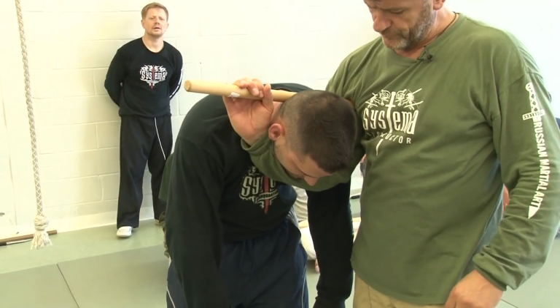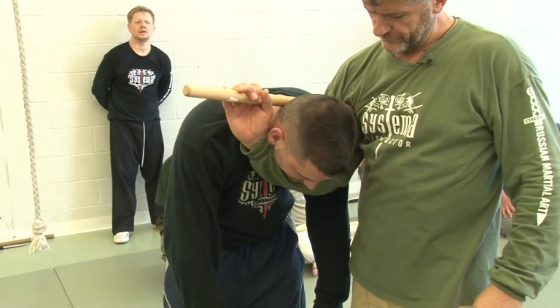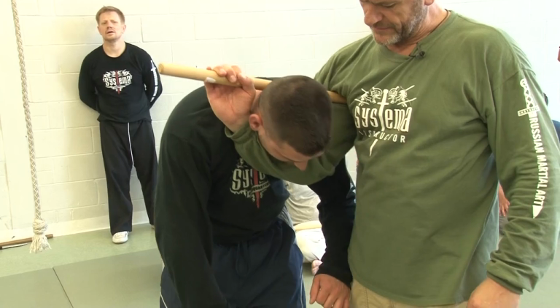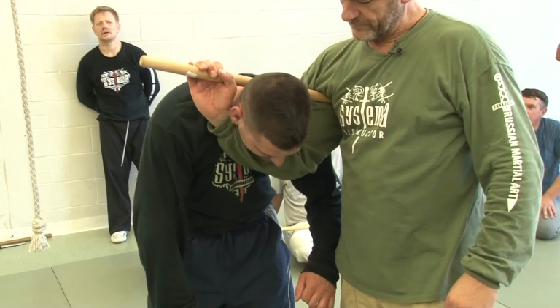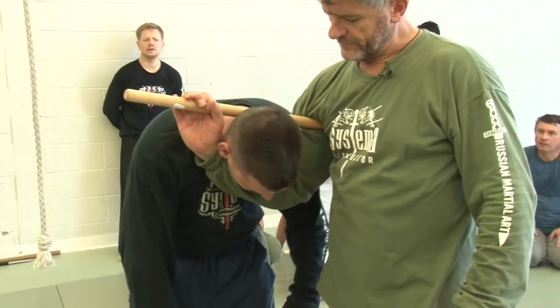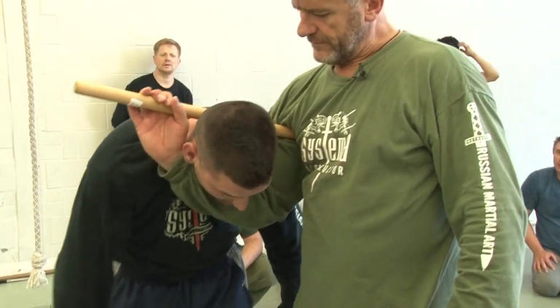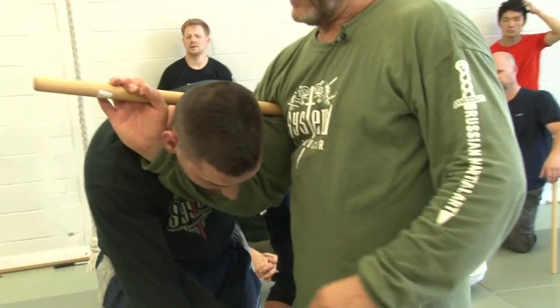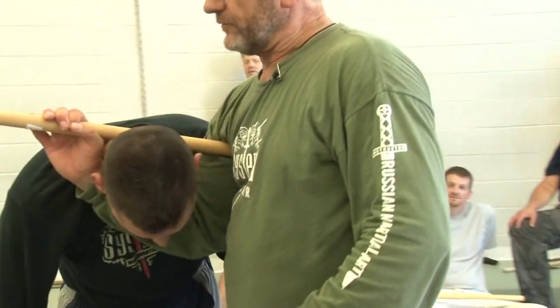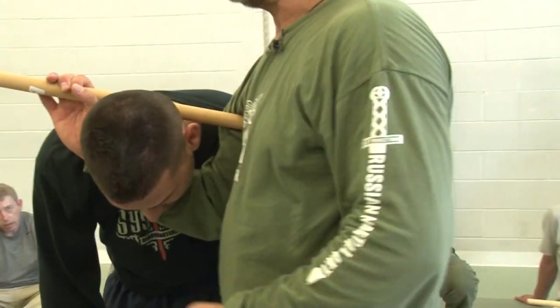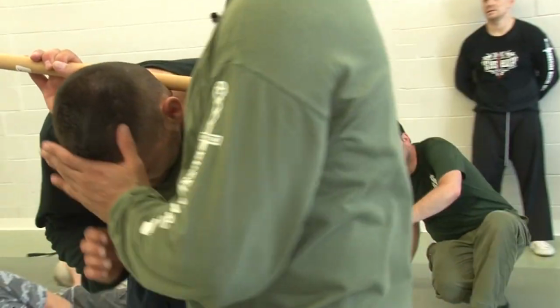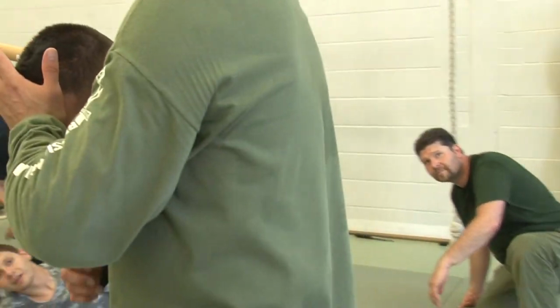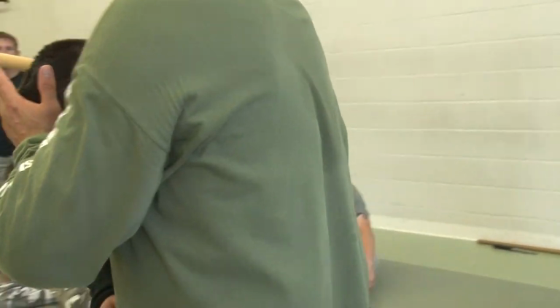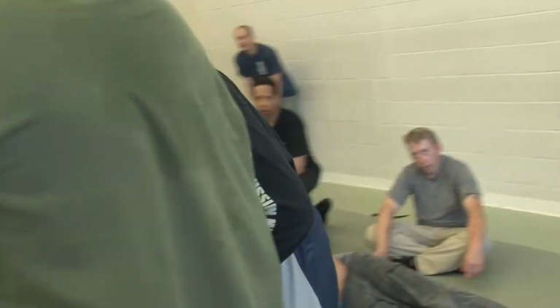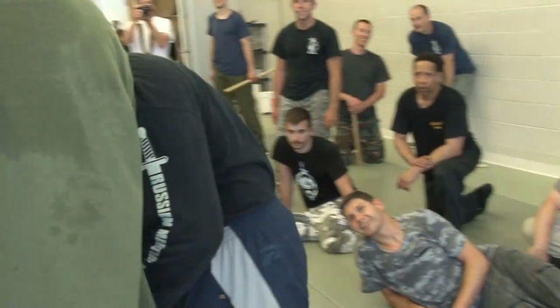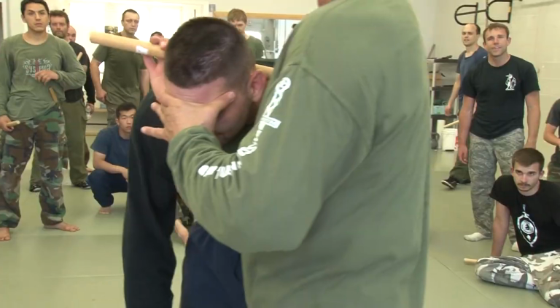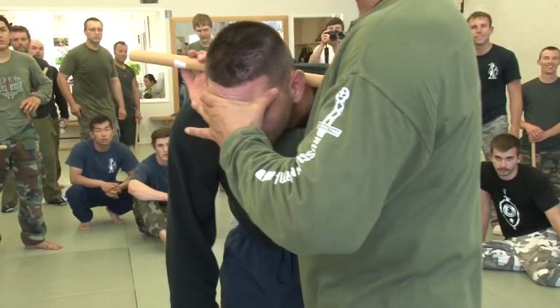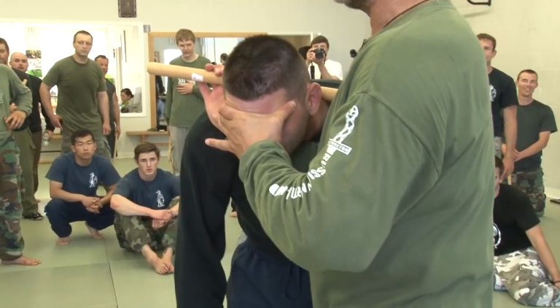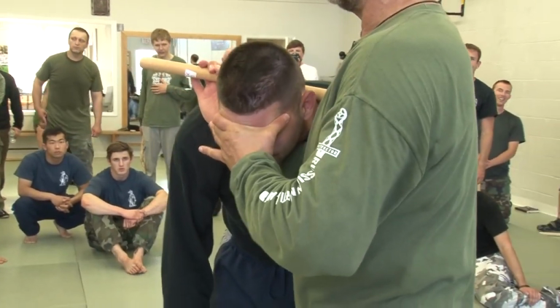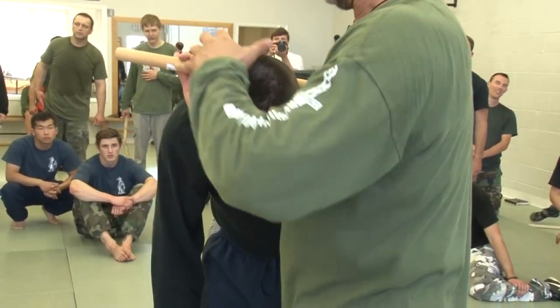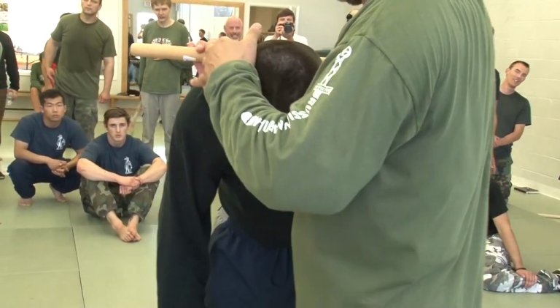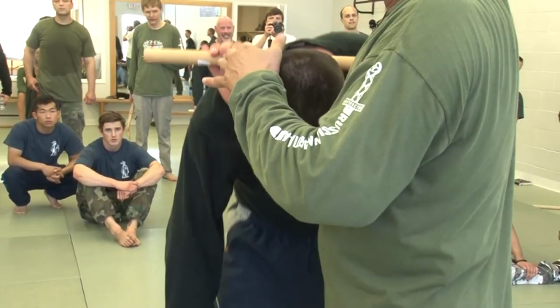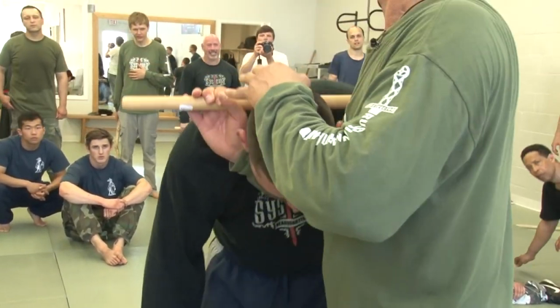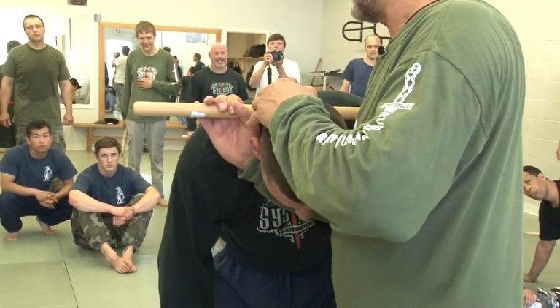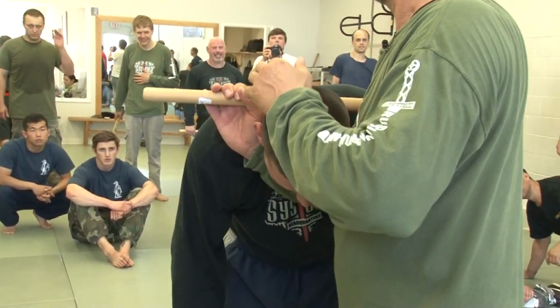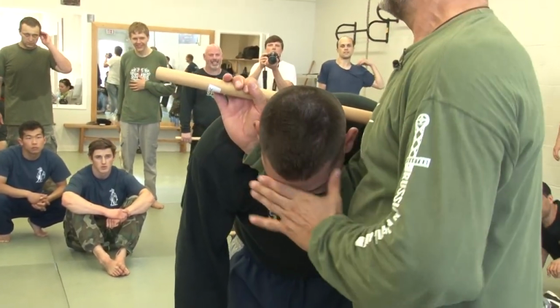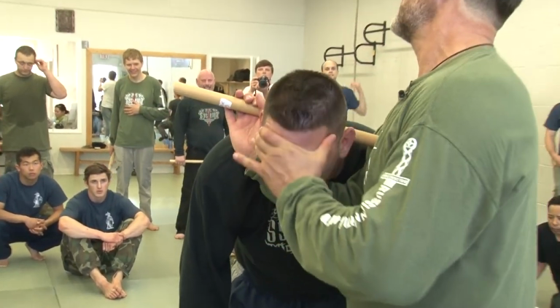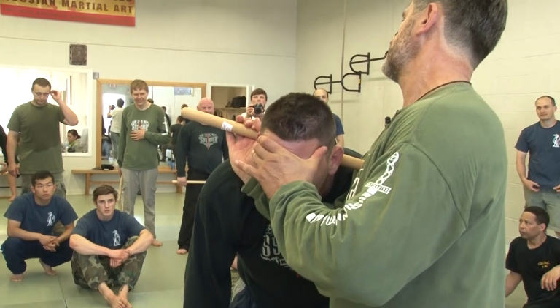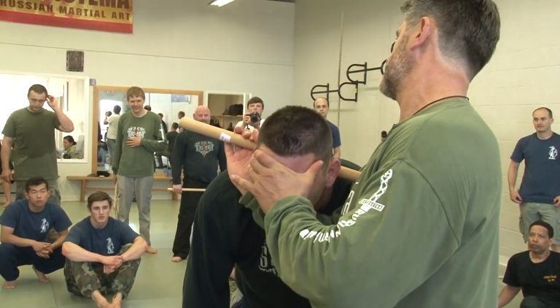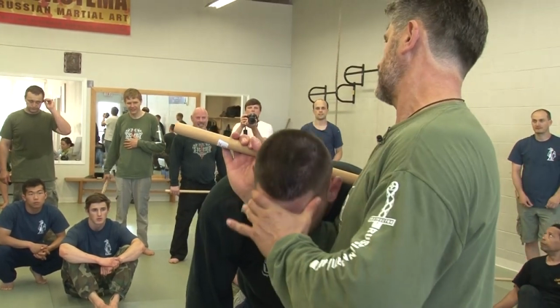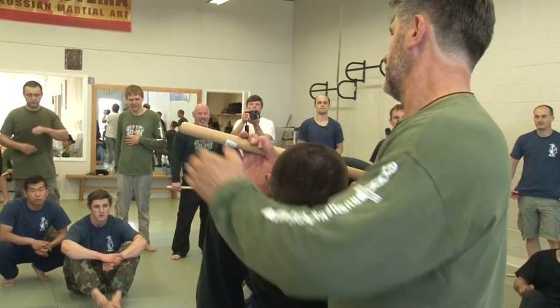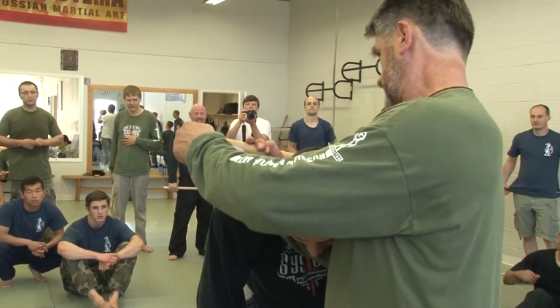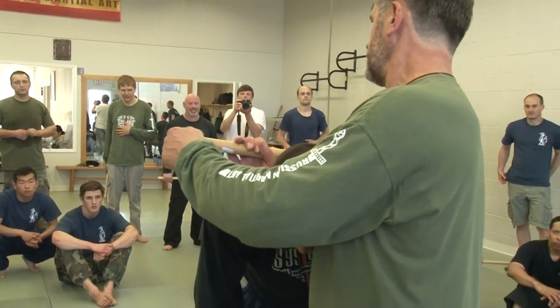Can you work out? Yeah, I understand. Of course you can lock. I just press here, but I don't choke him. Because of course you can choke, but this is — you just work against the neck, and that's it. Do you understand?